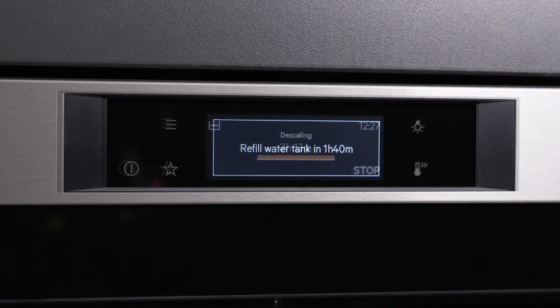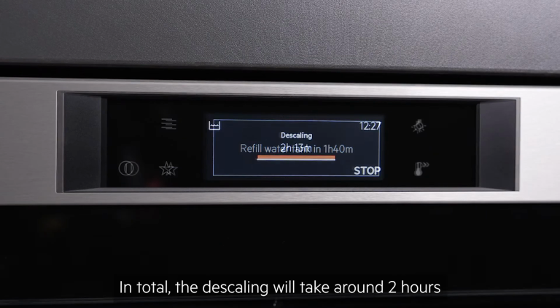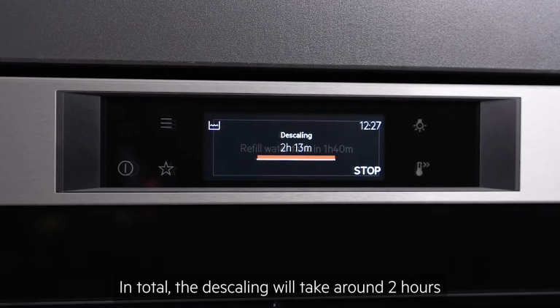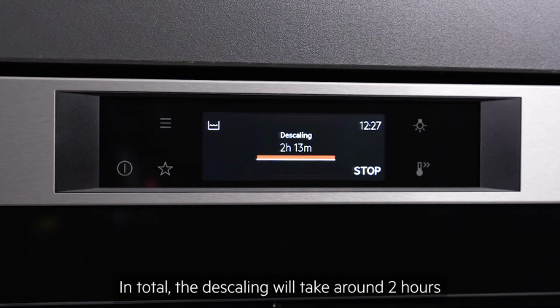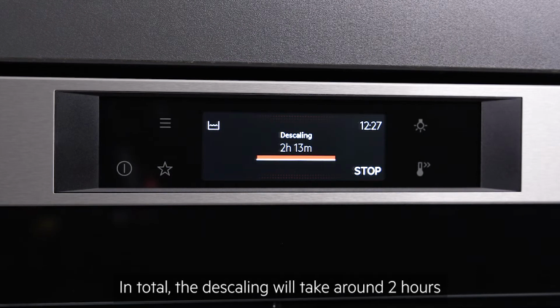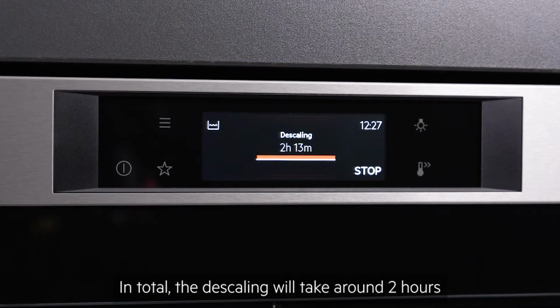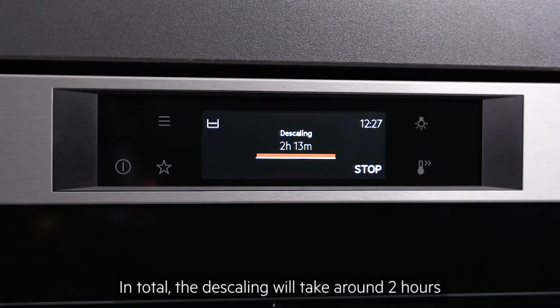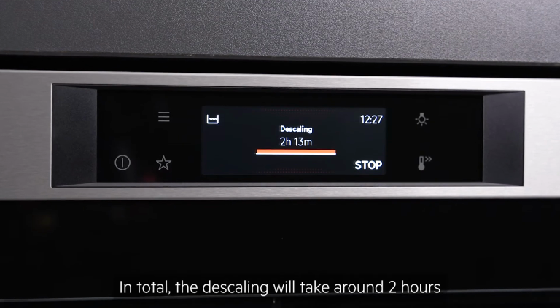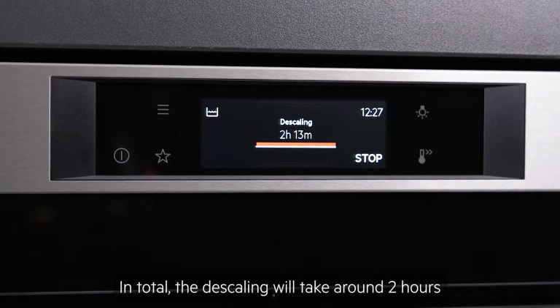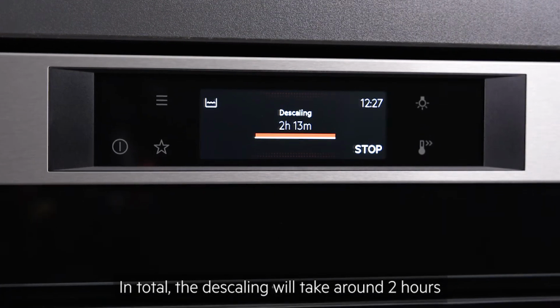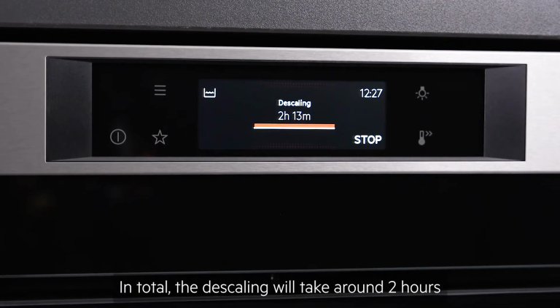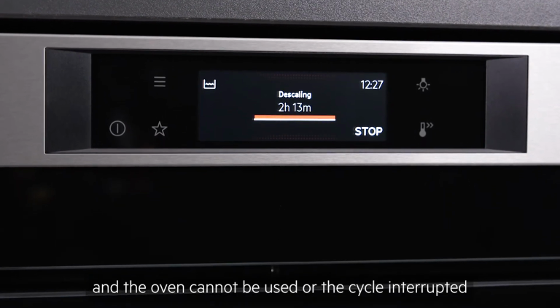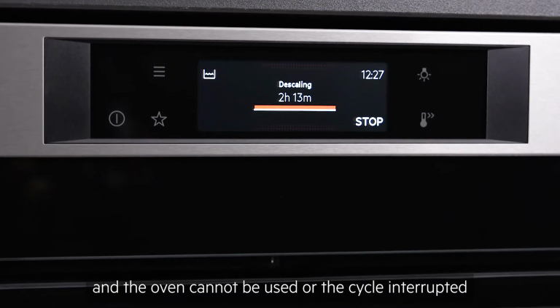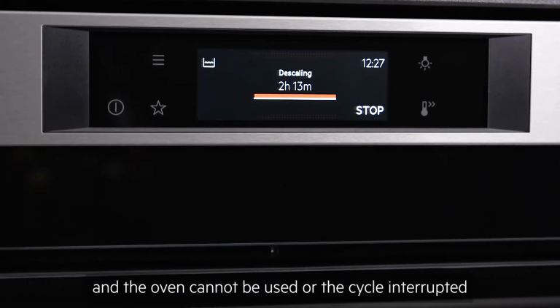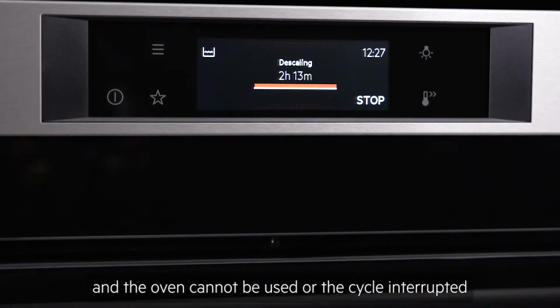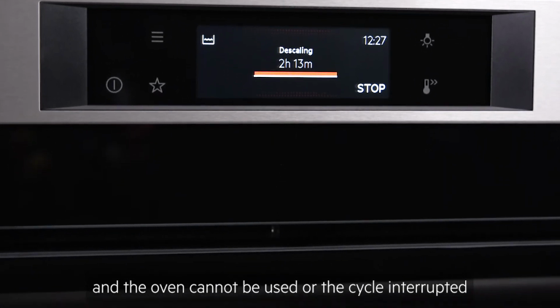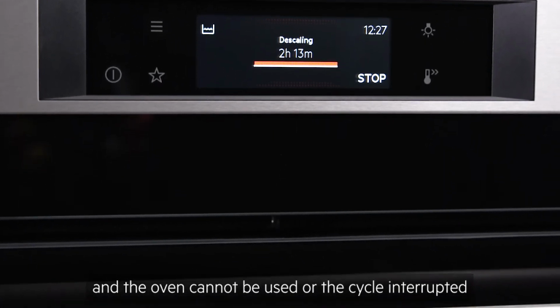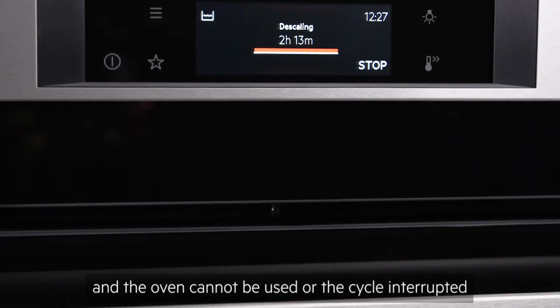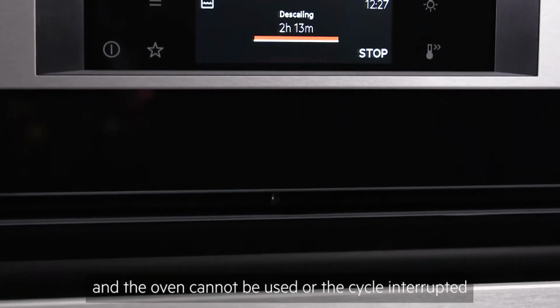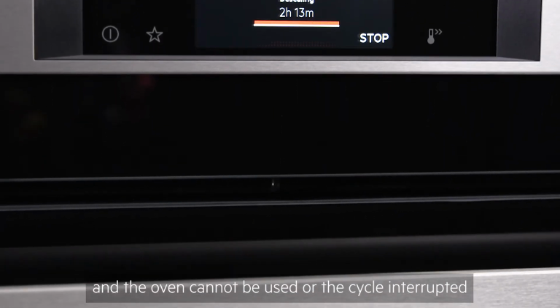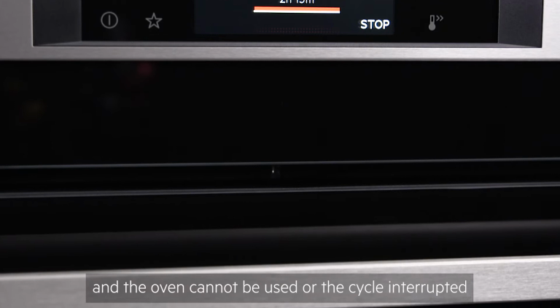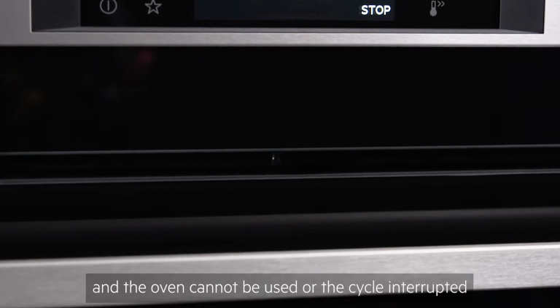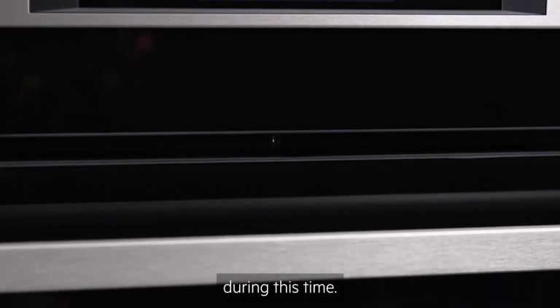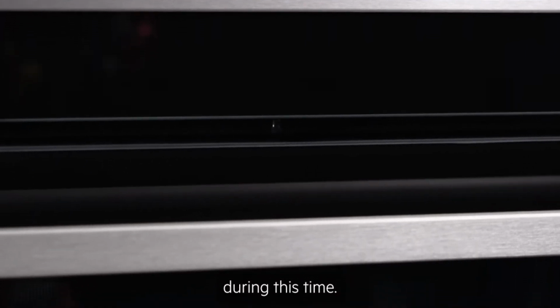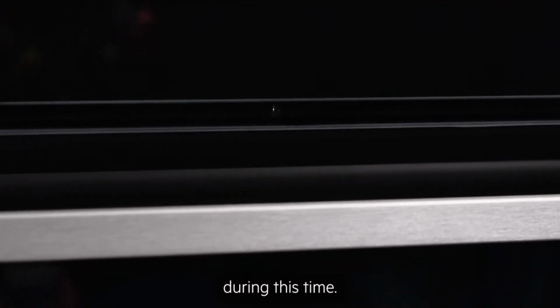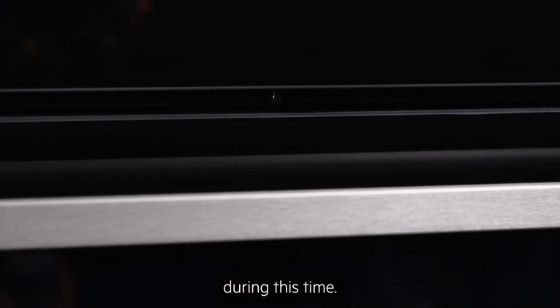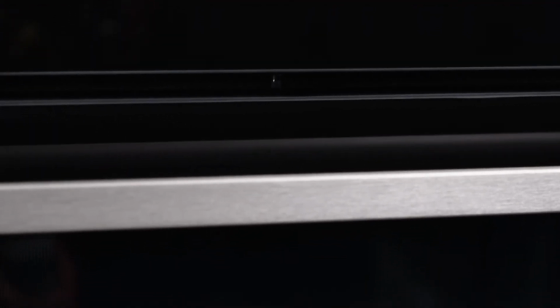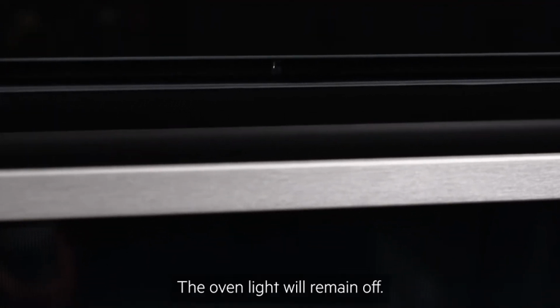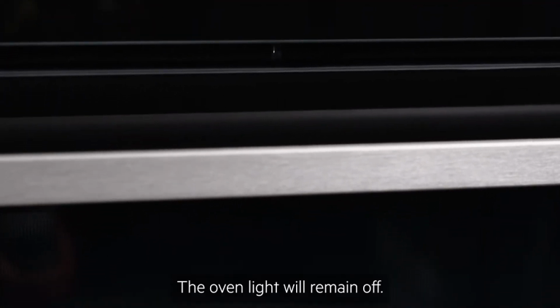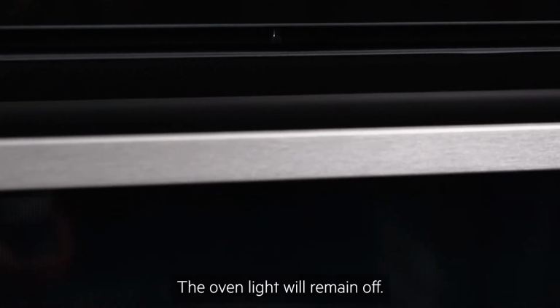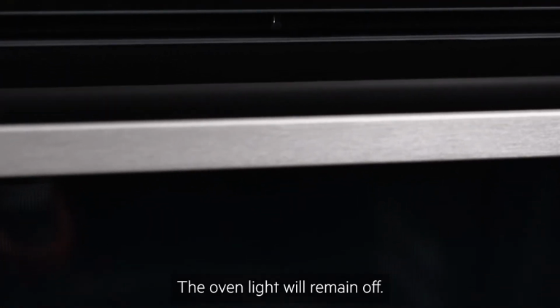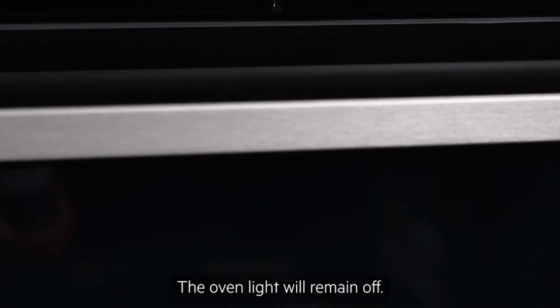In total the descaling will take around two hours and the oven cannot be used or the cycle interrupted during this time. The oven light will remain off.